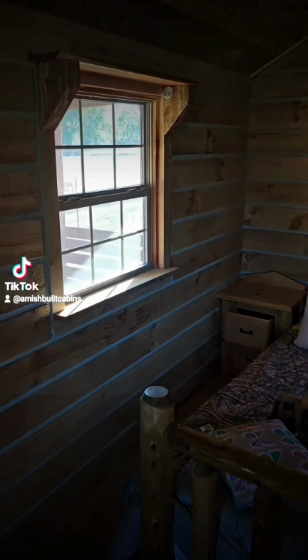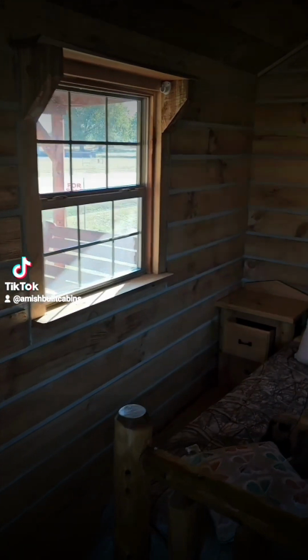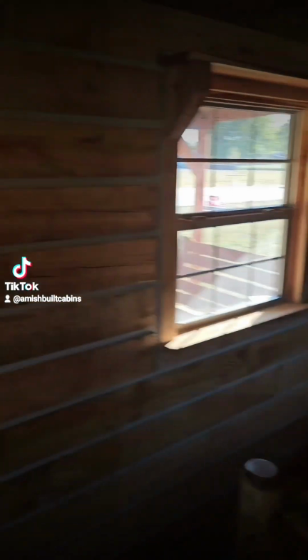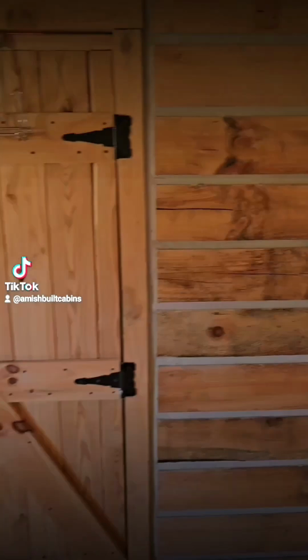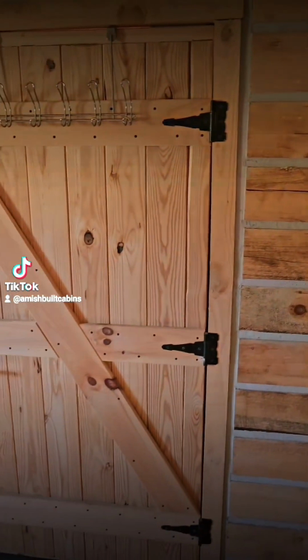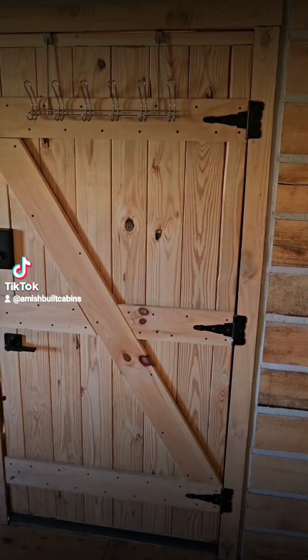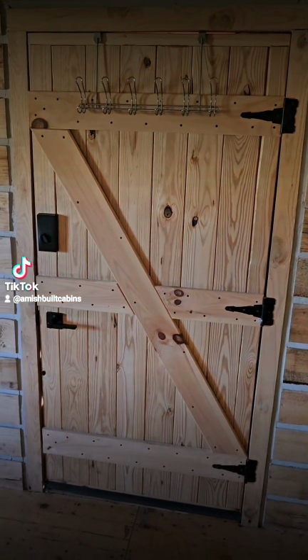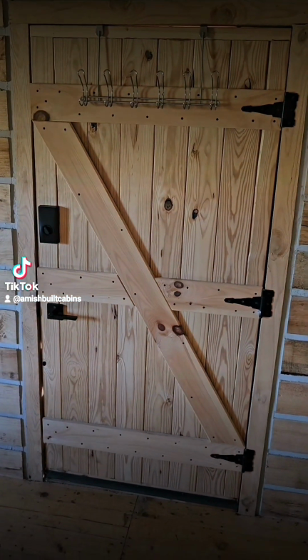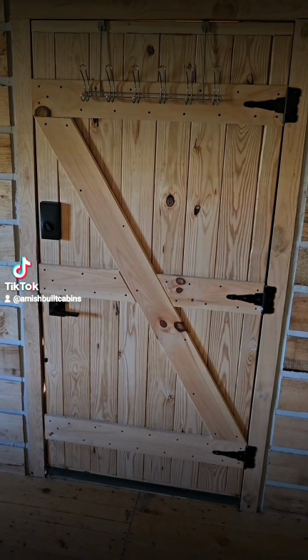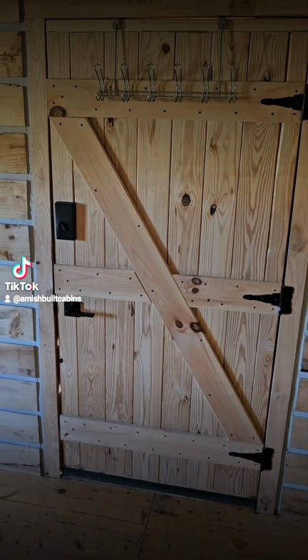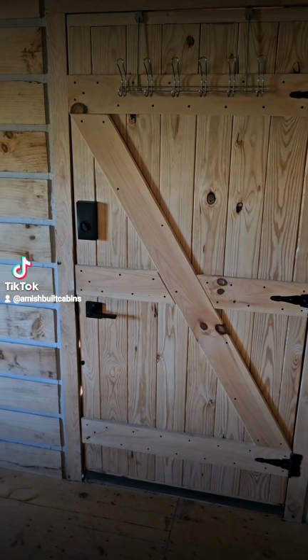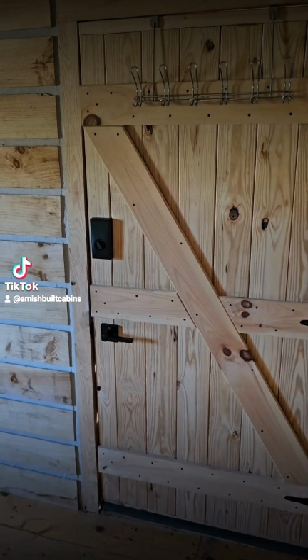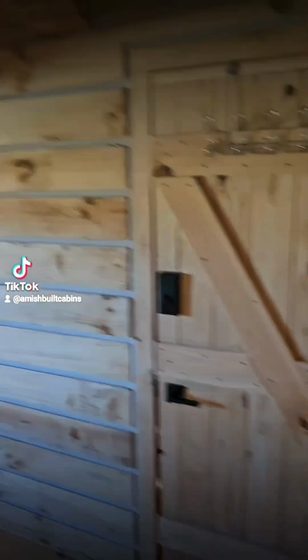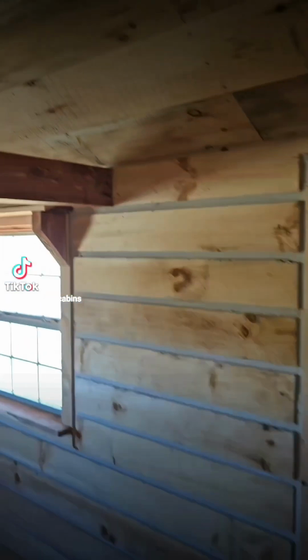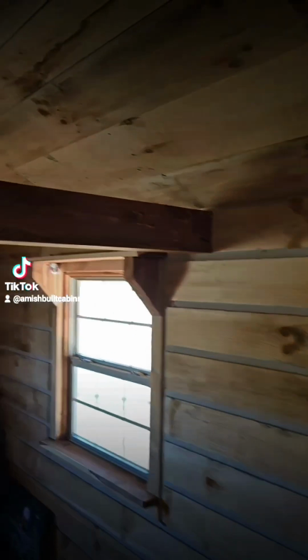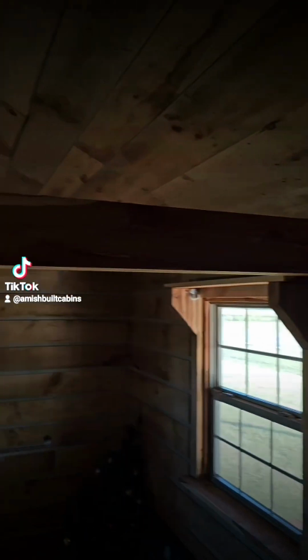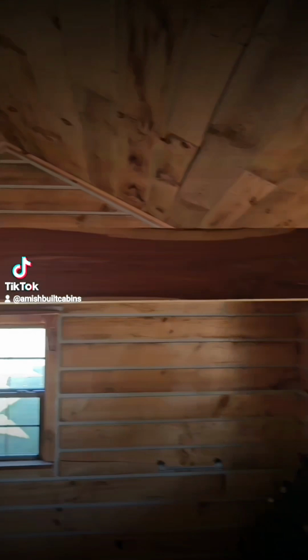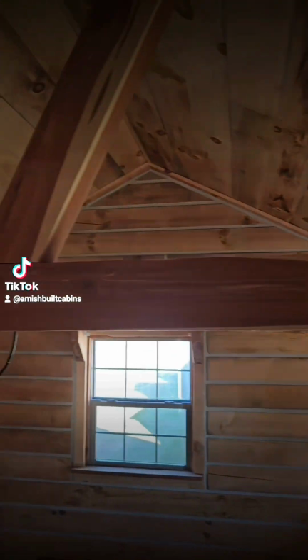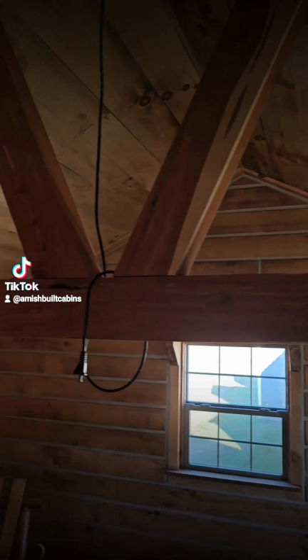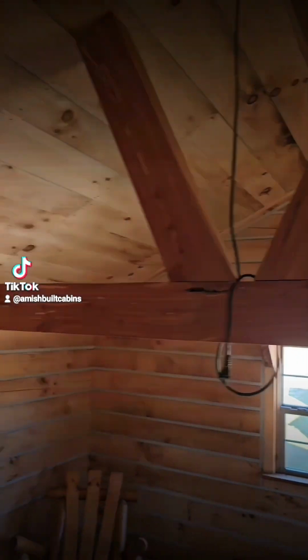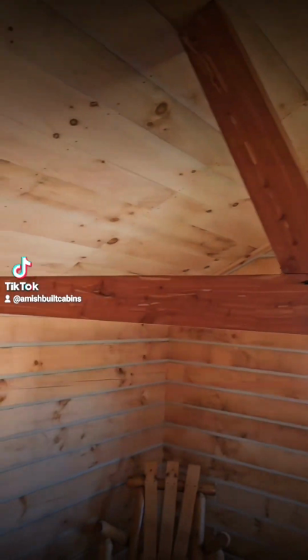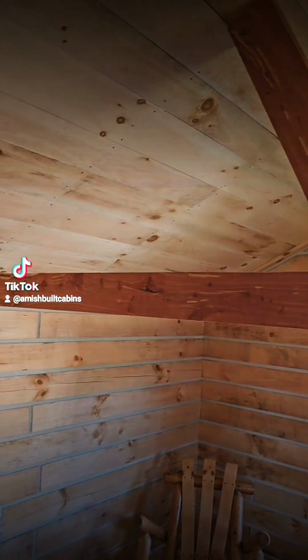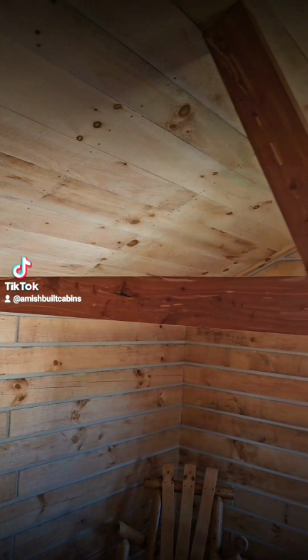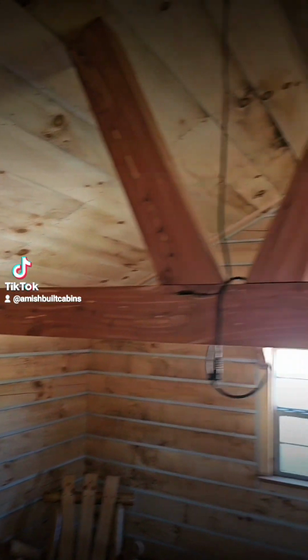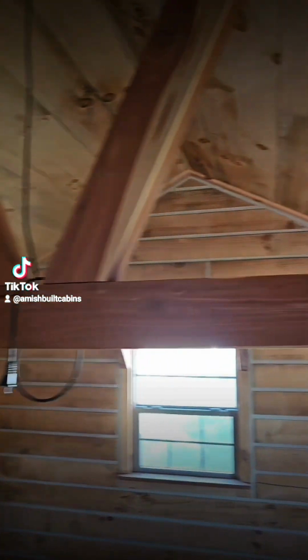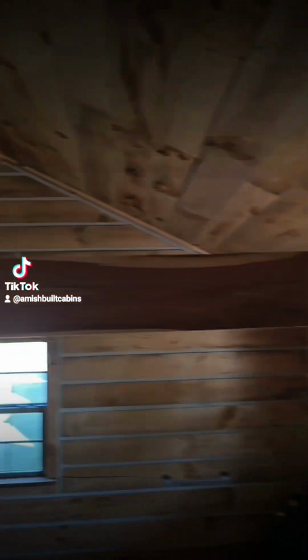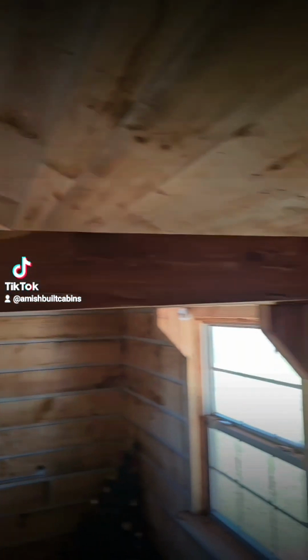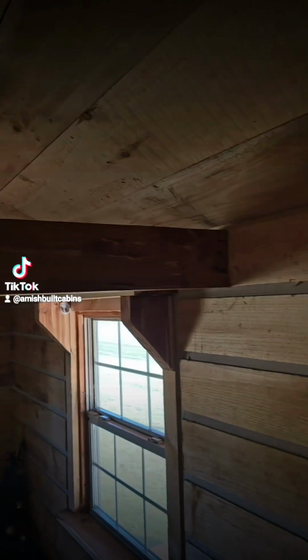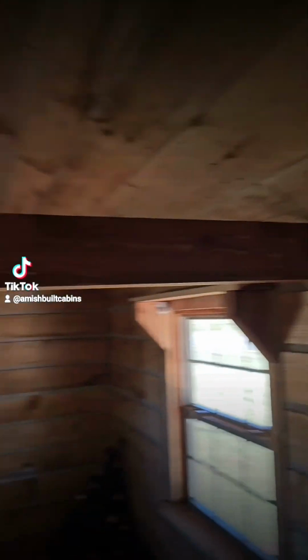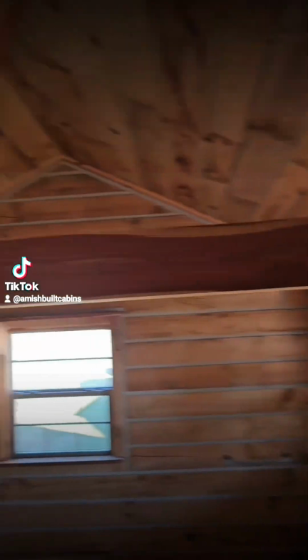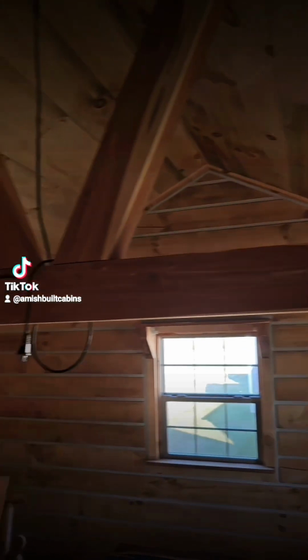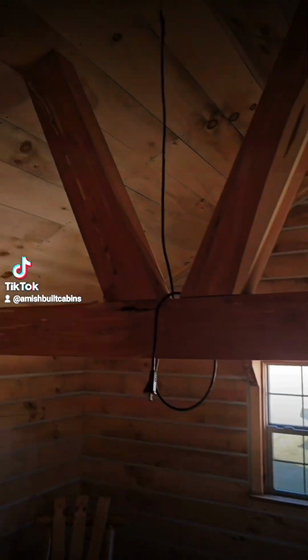Got your double pane windows. There's your handmade front door — pretty cool, built by the Amish. This one's kind of cool — they put one of them cedar joints right here. Smells amazing. Adds a lot of cedar accent.